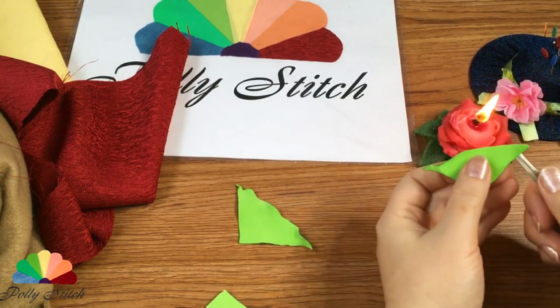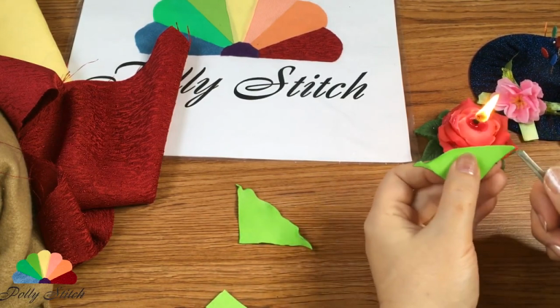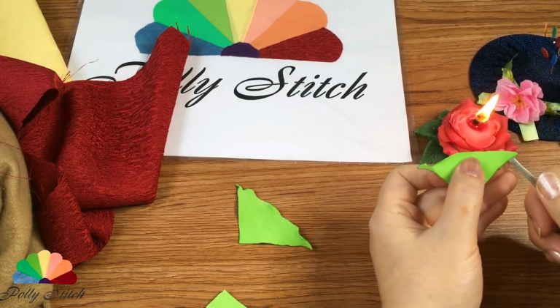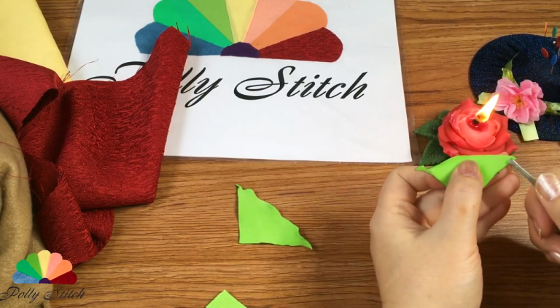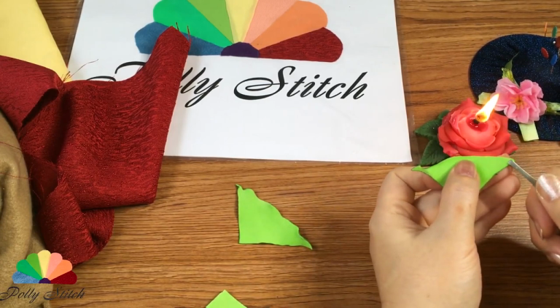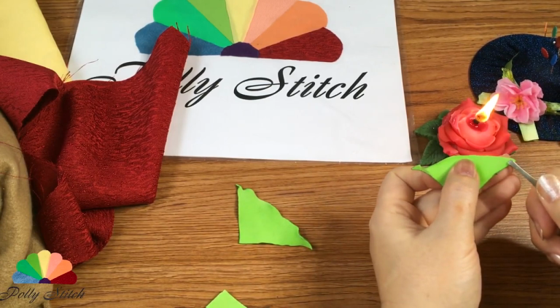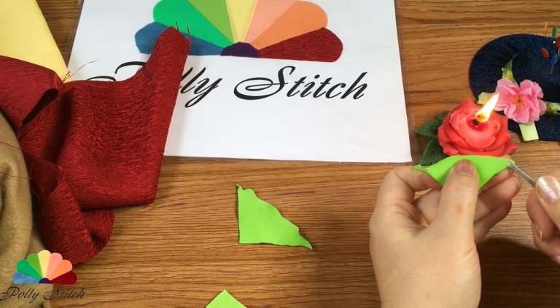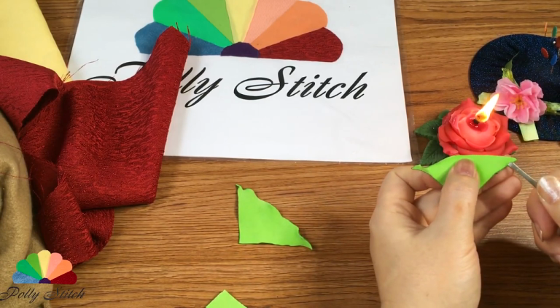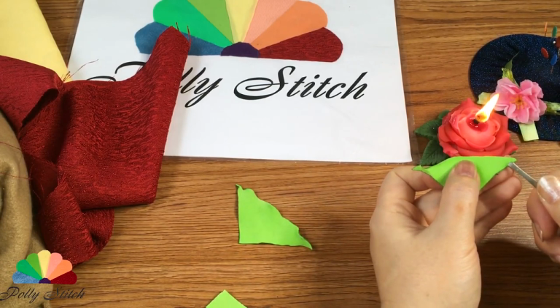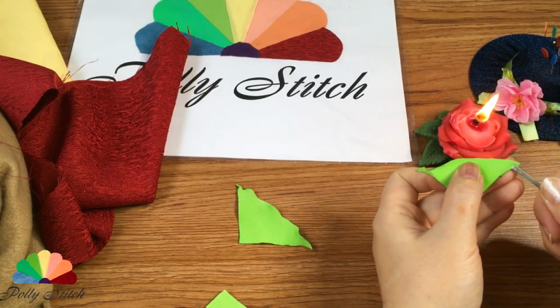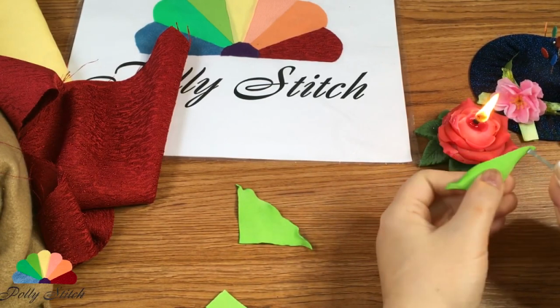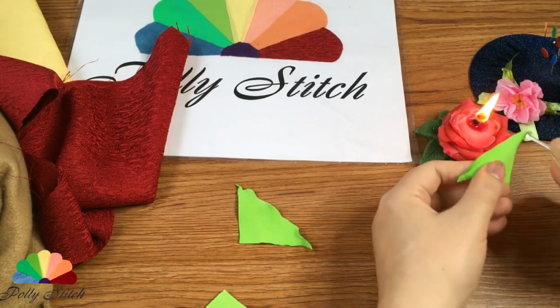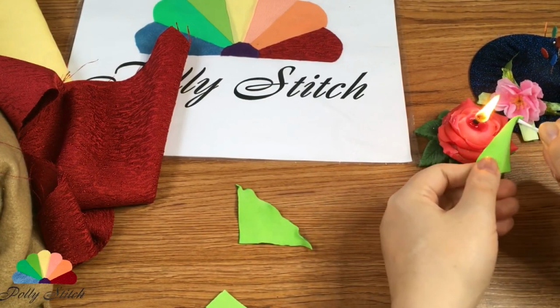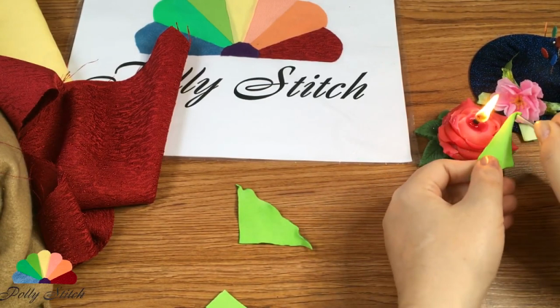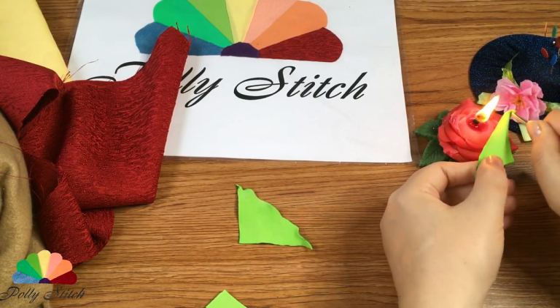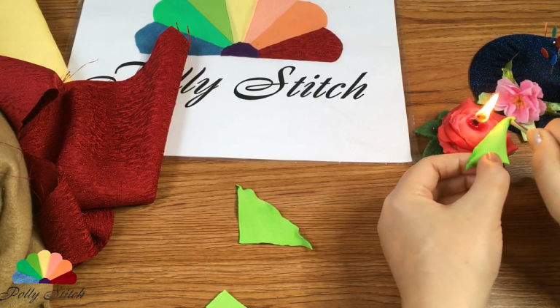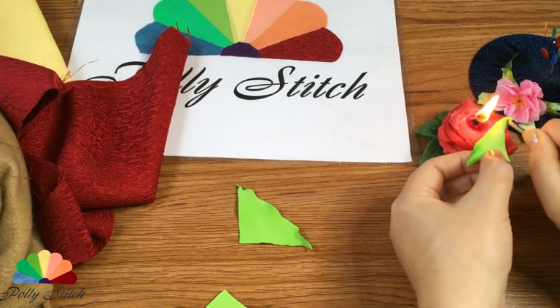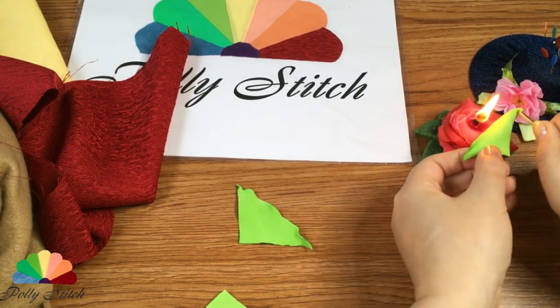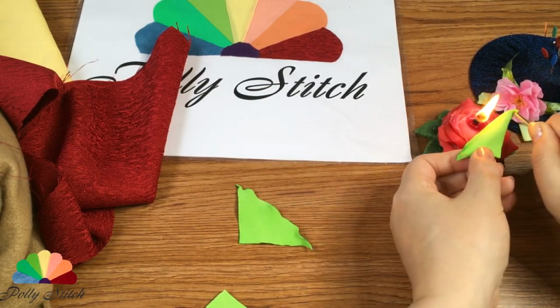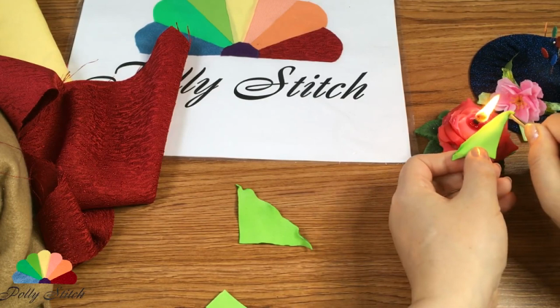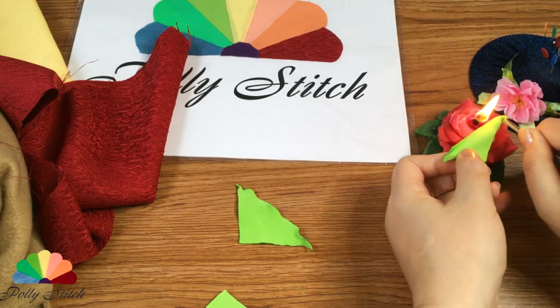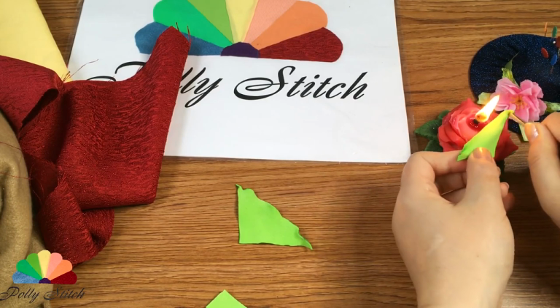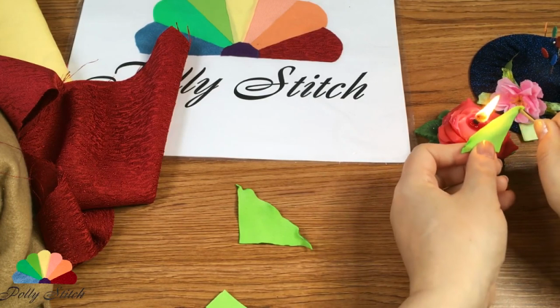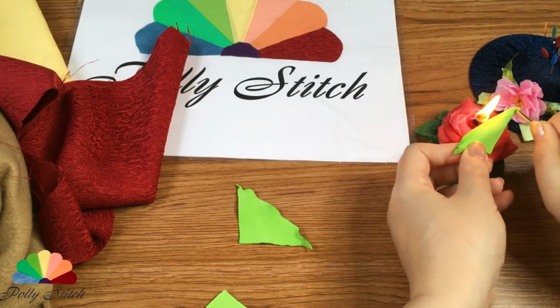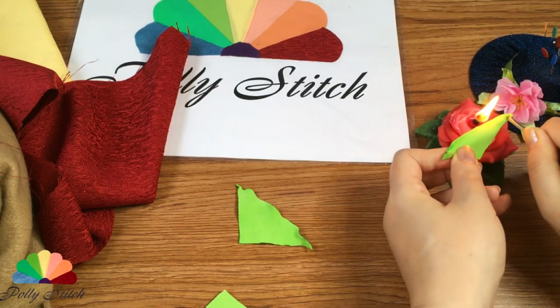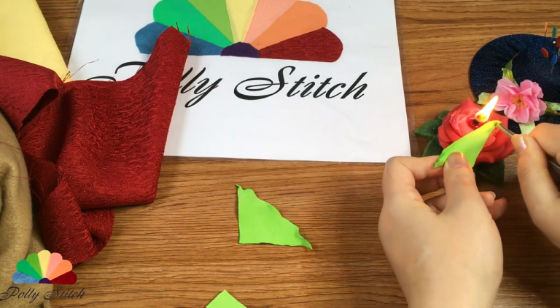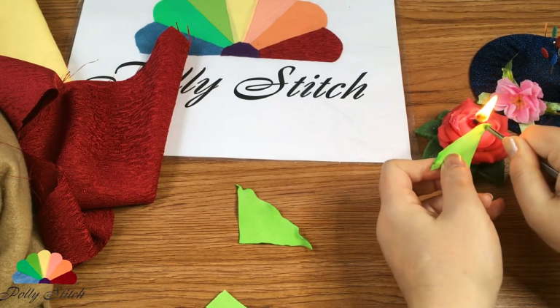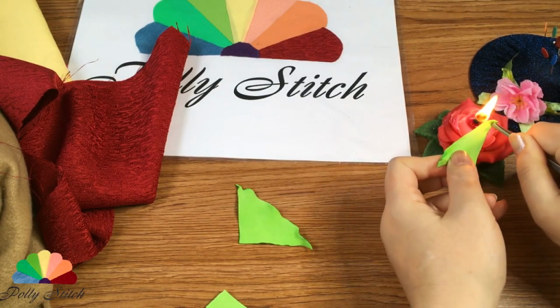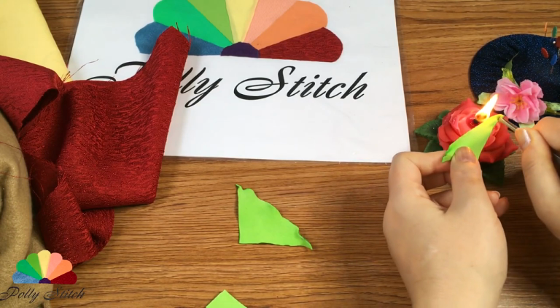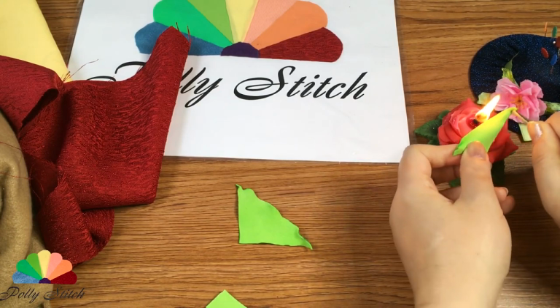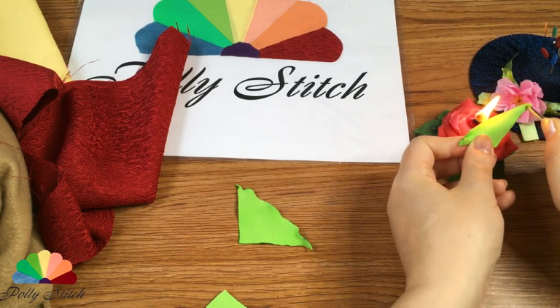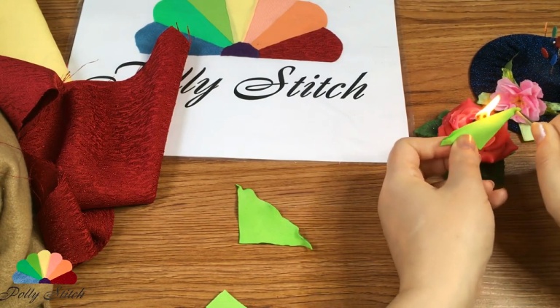I need to shape these pieces with a little waviness. I hold one edge with tweezers and pull the other with my fingers.